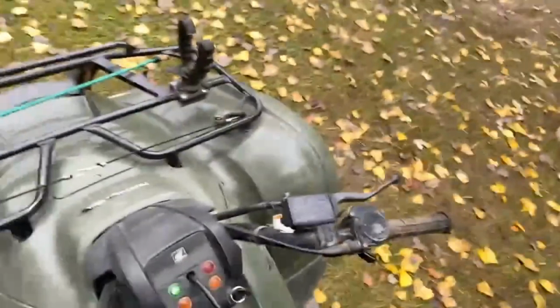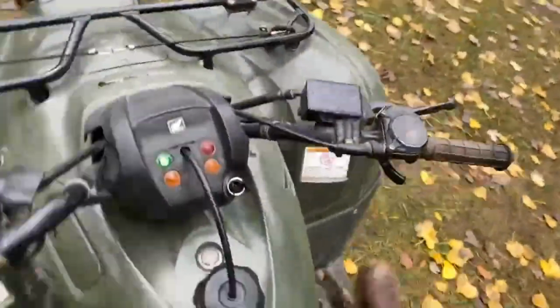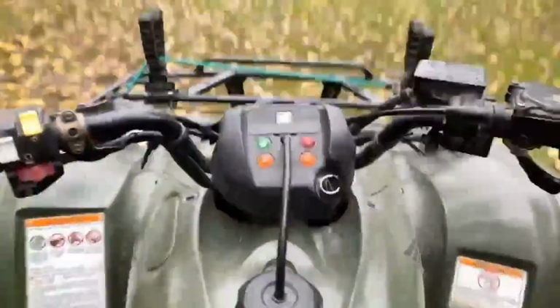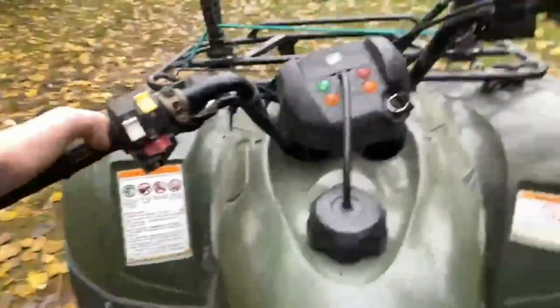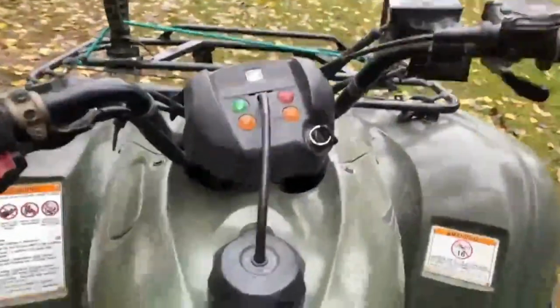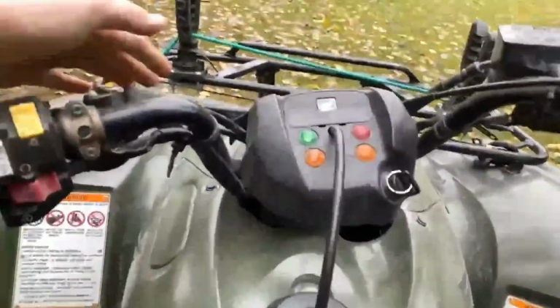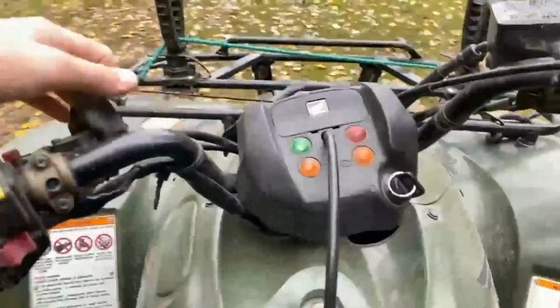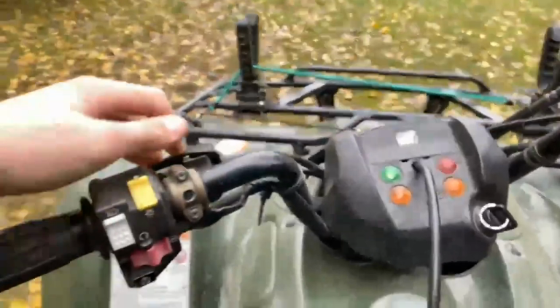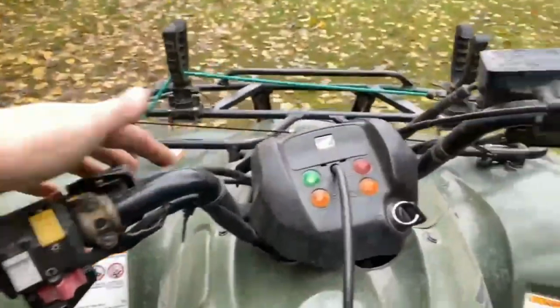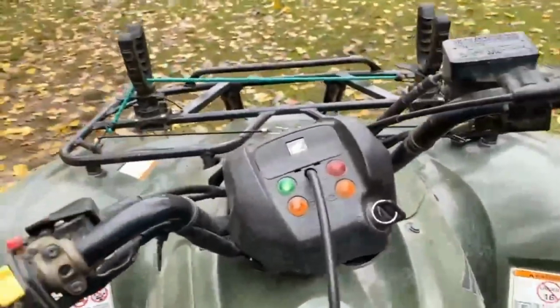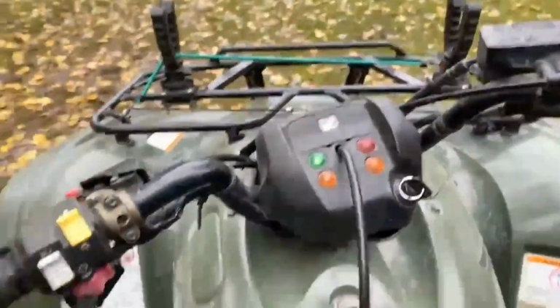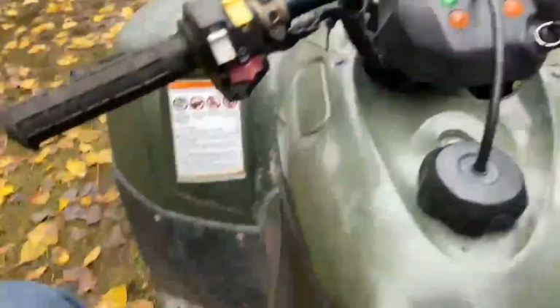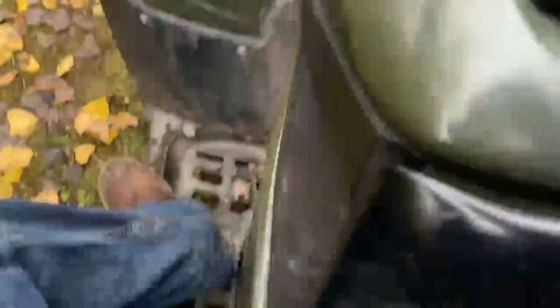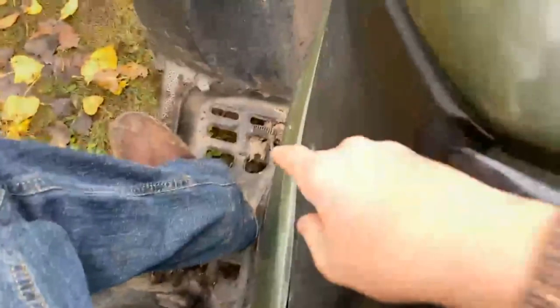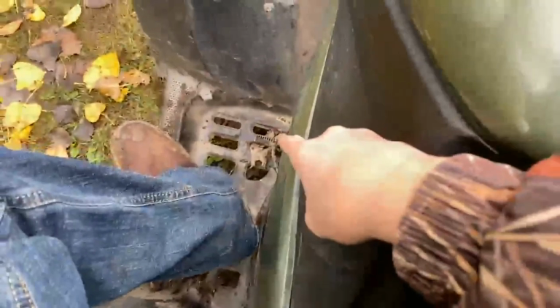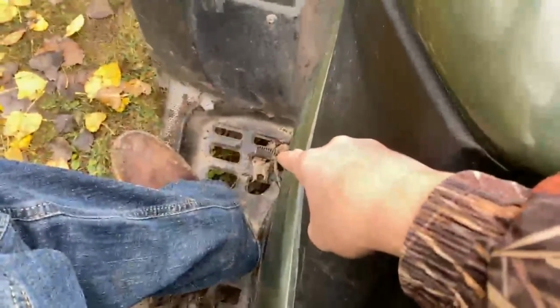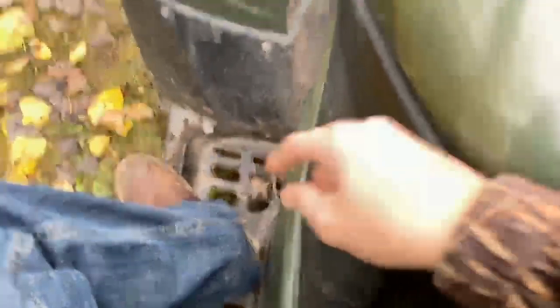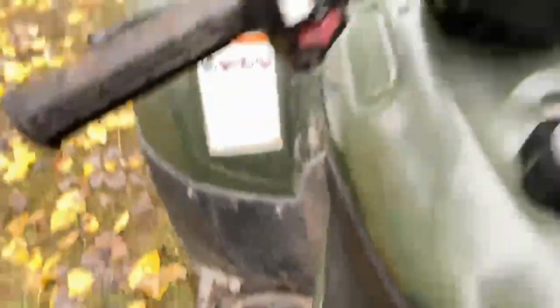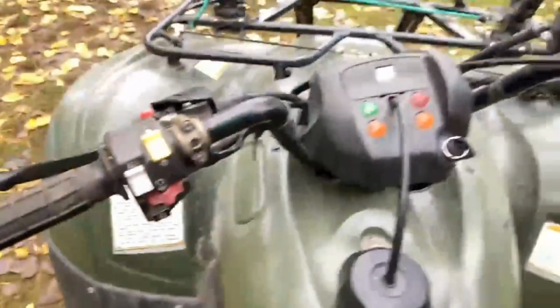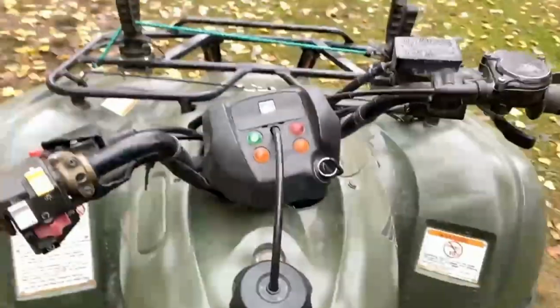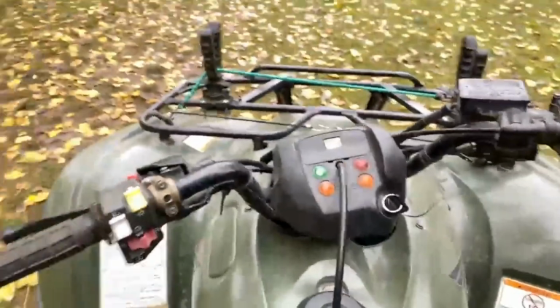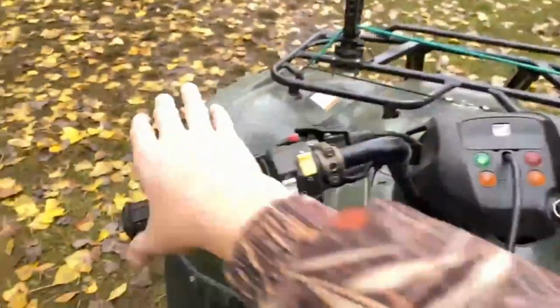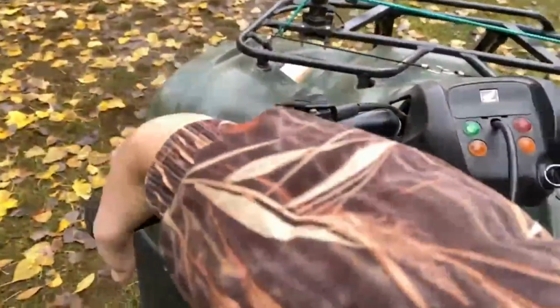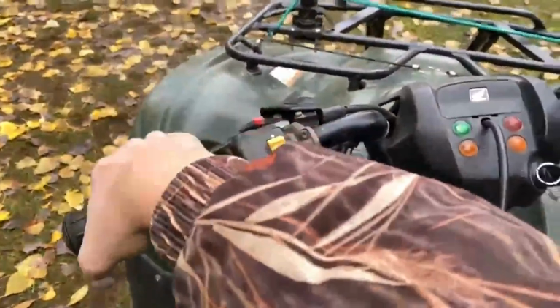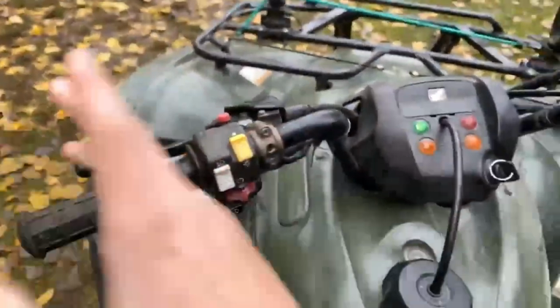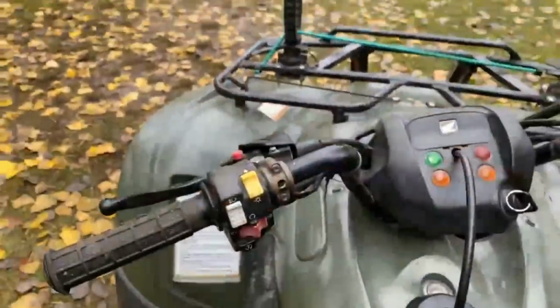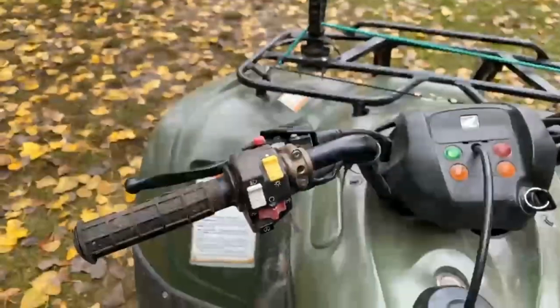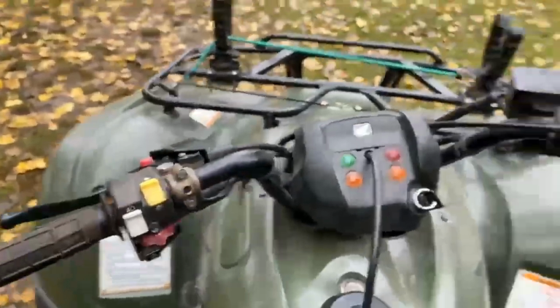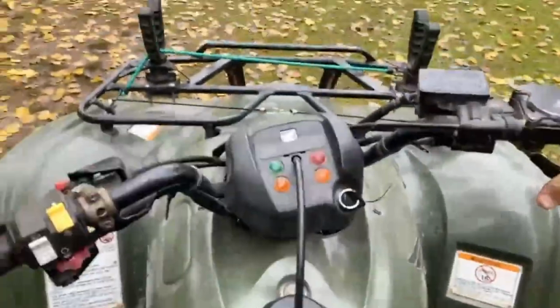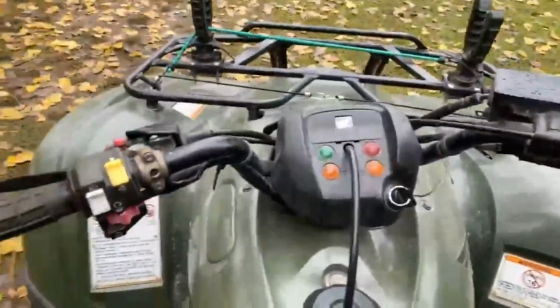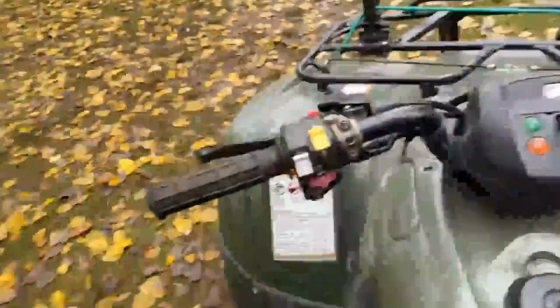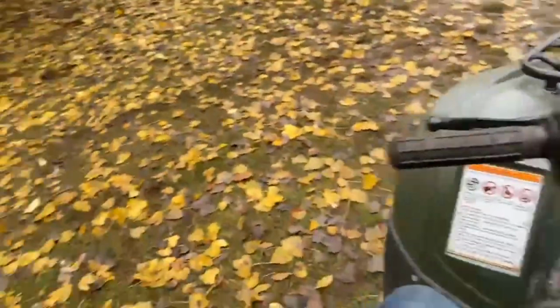On it, full tank of gas, manual — no clutch or anything, you don't need a clutch, you just shift.